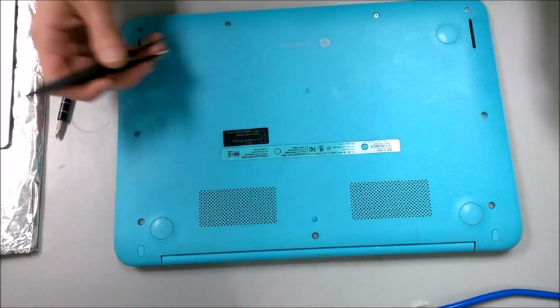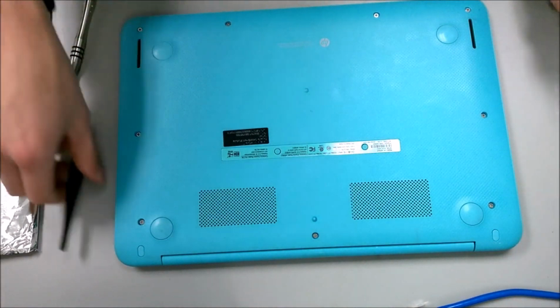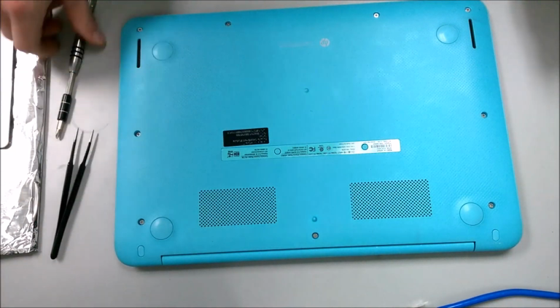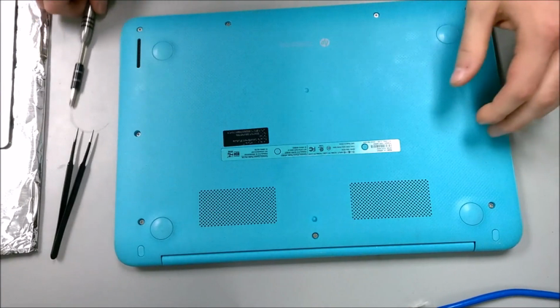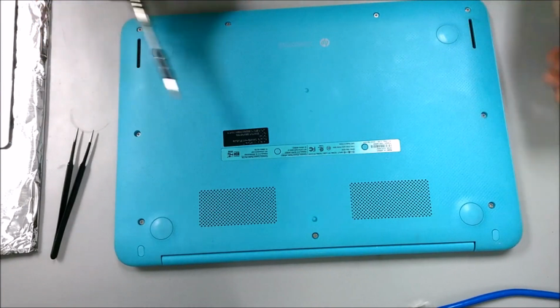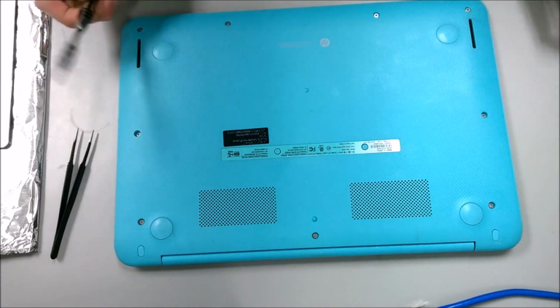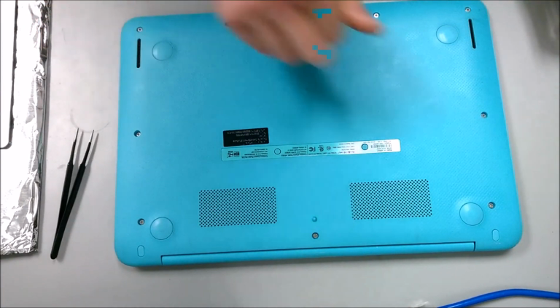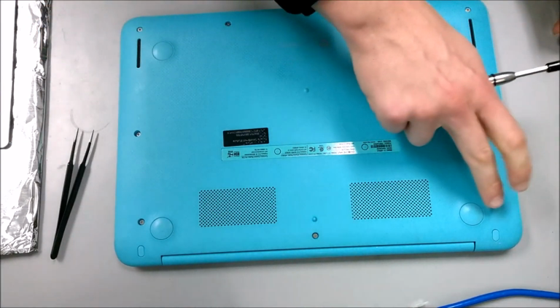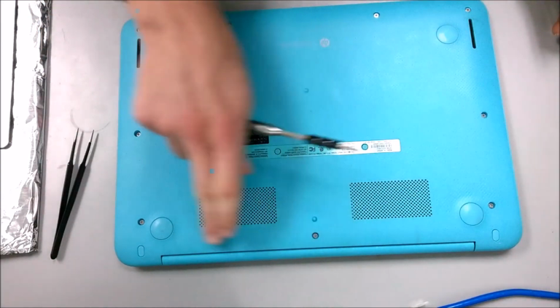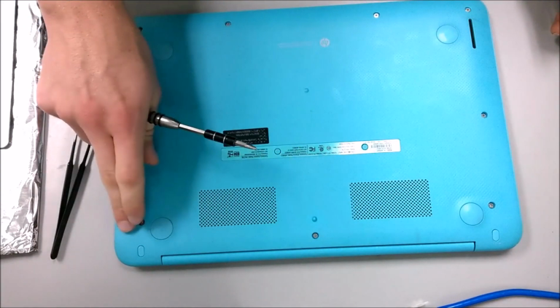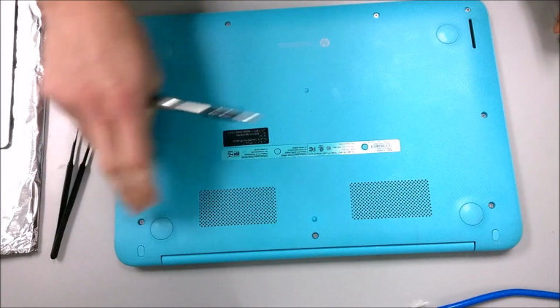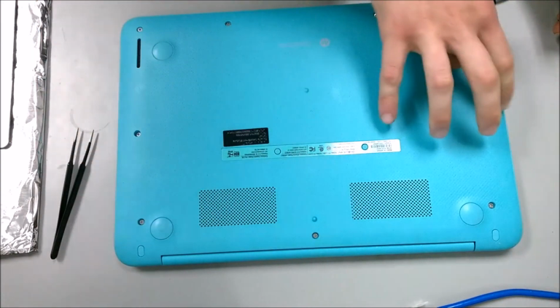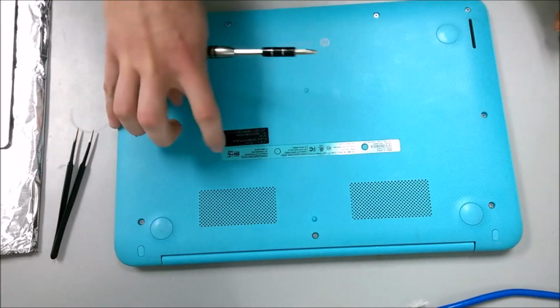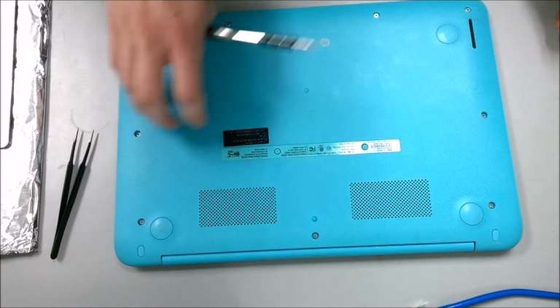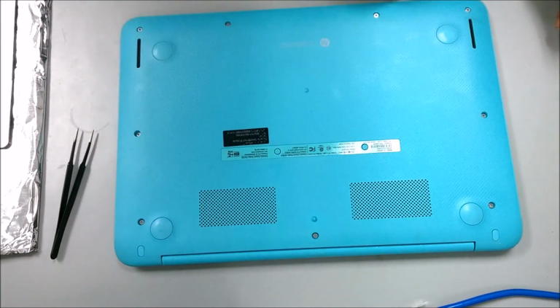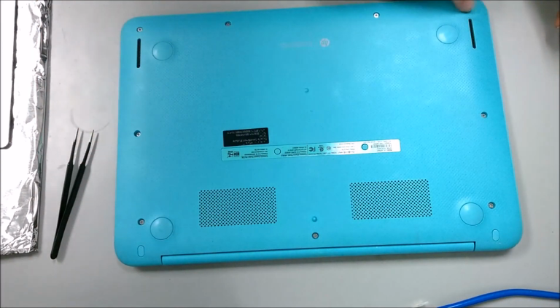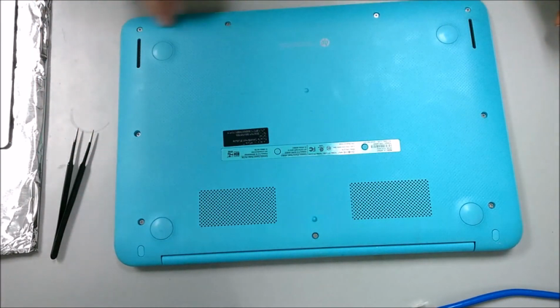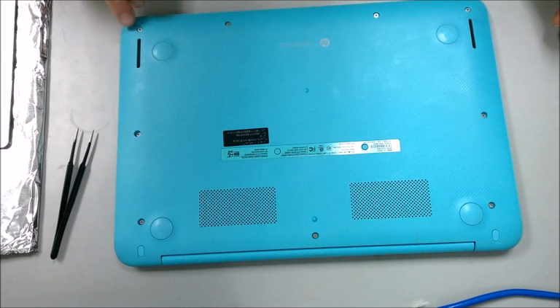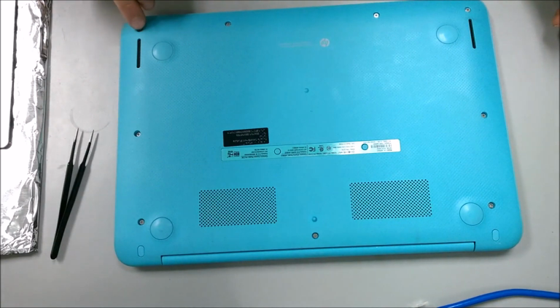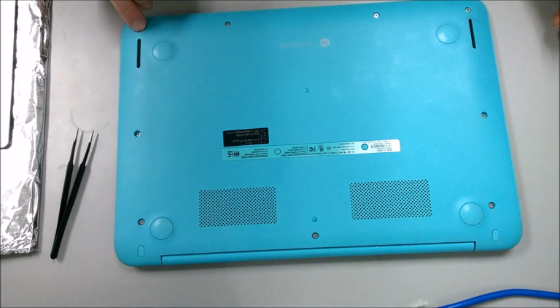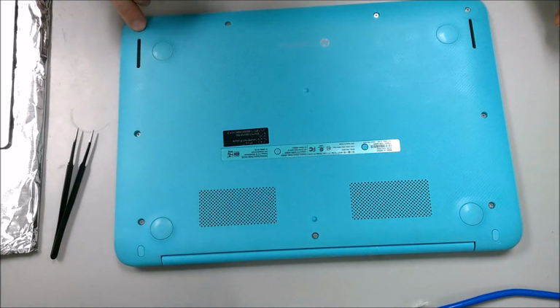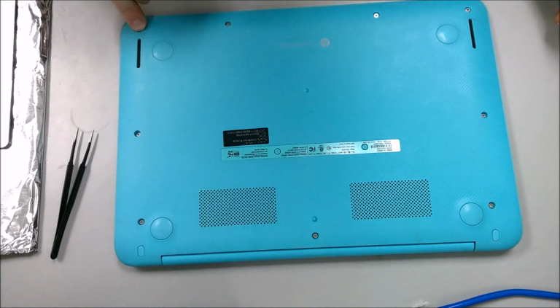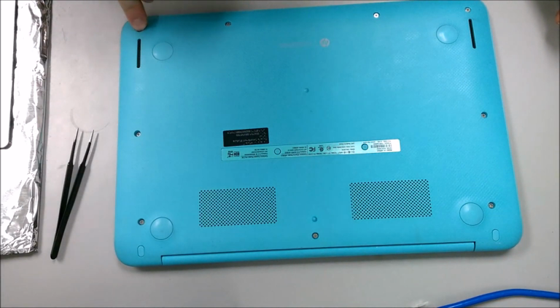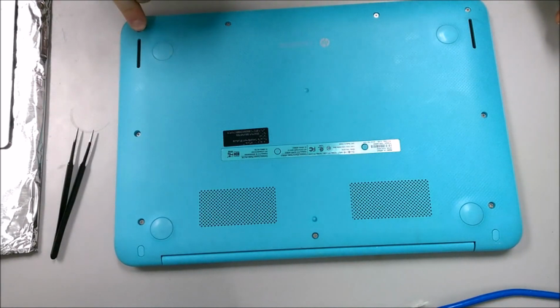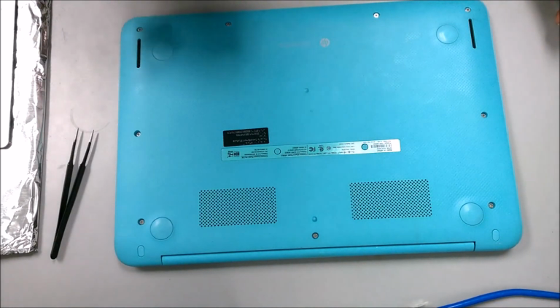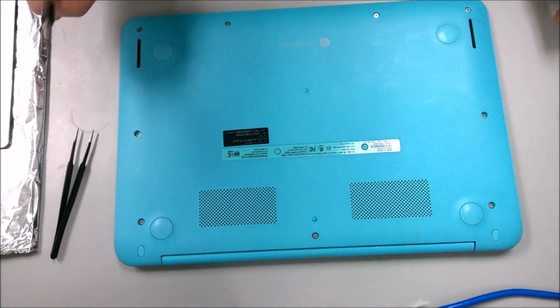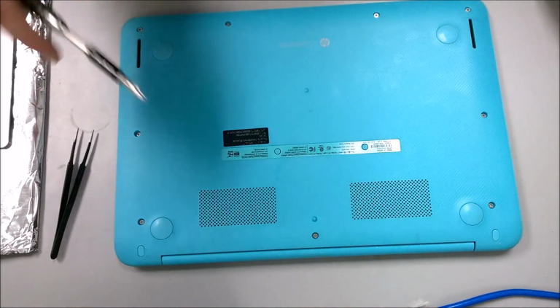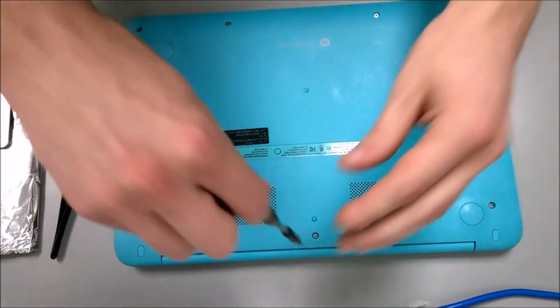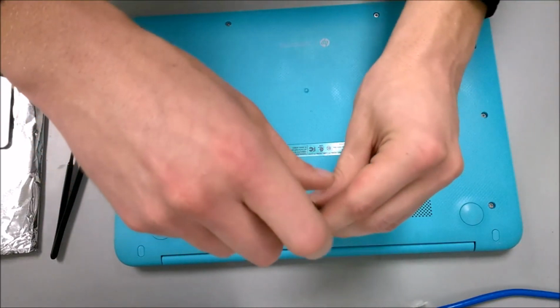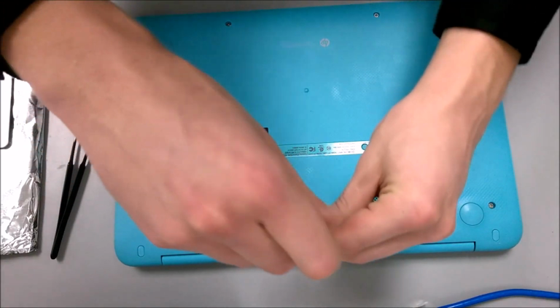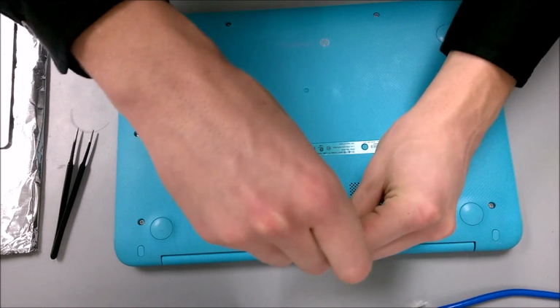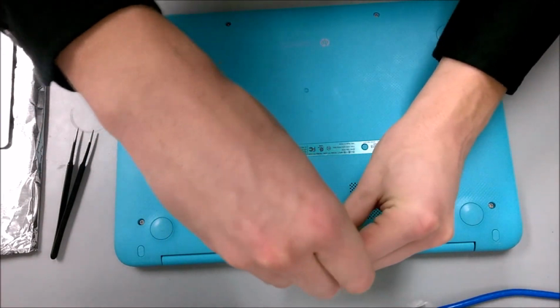To start with, you can see all the screws here. There are three along the back, two in the middle, and then four on the bottom in the front. I'm going to go ahead and start by removing these screws.